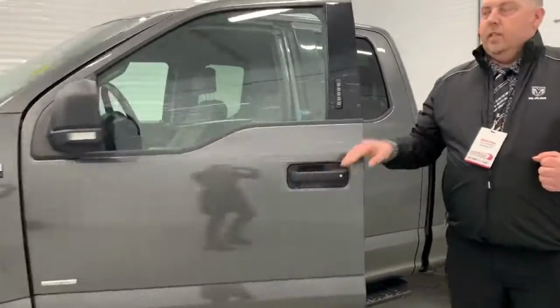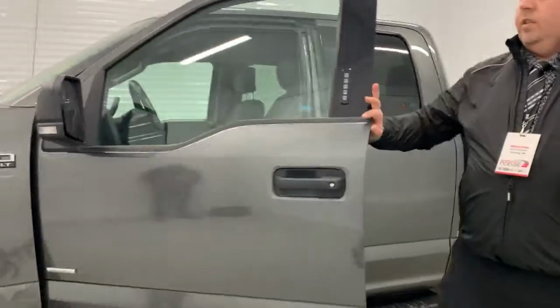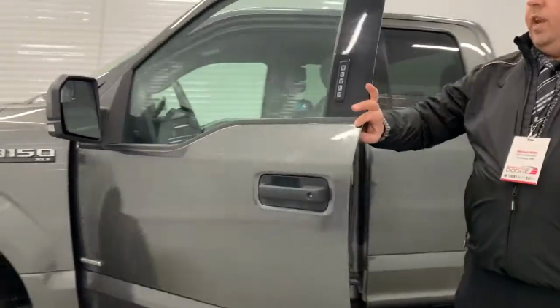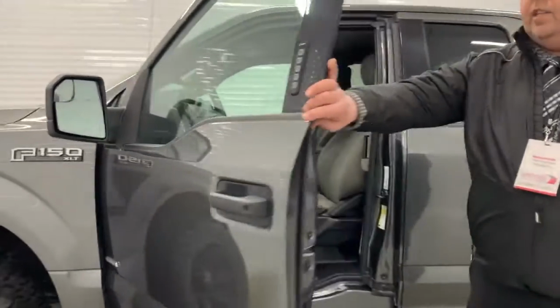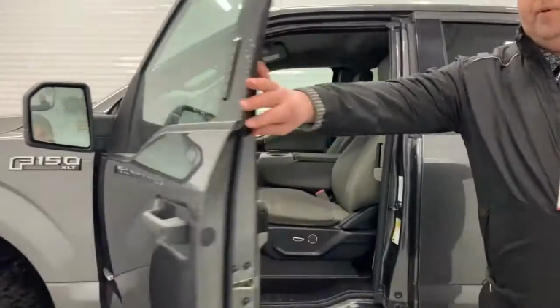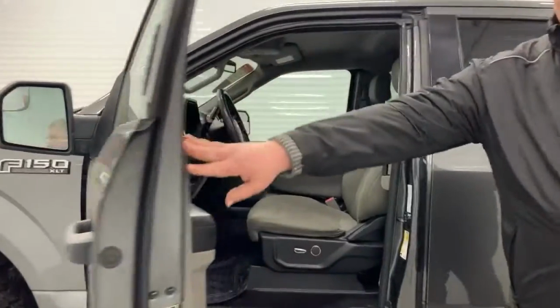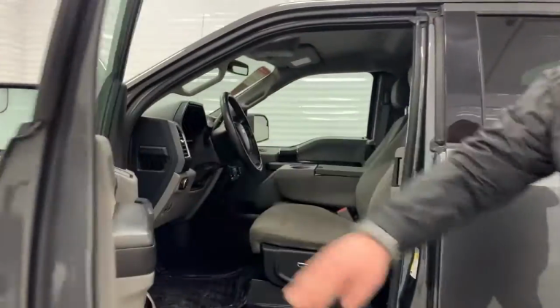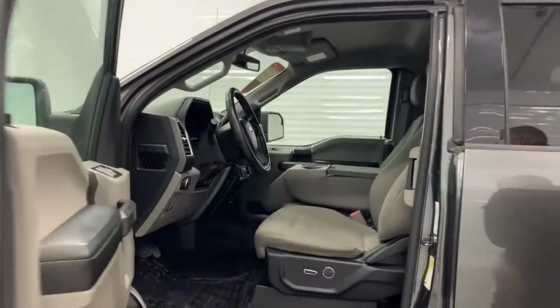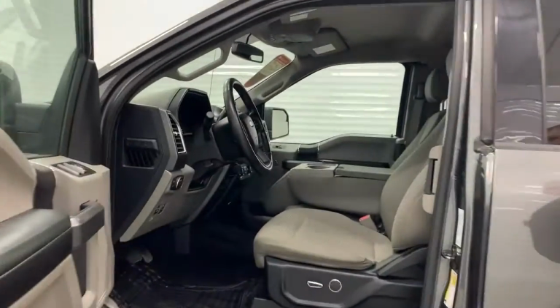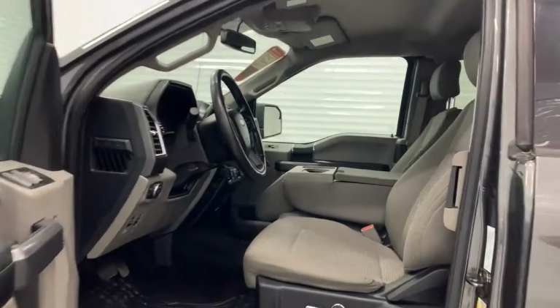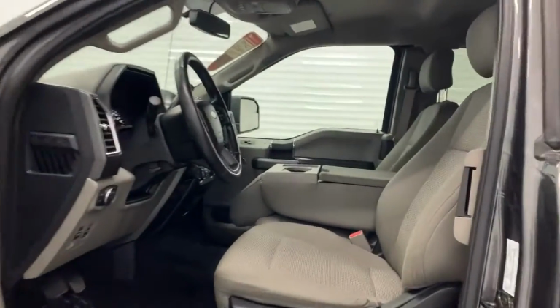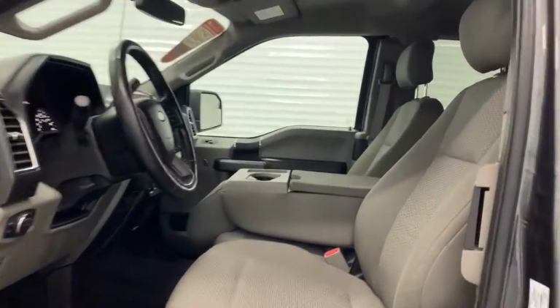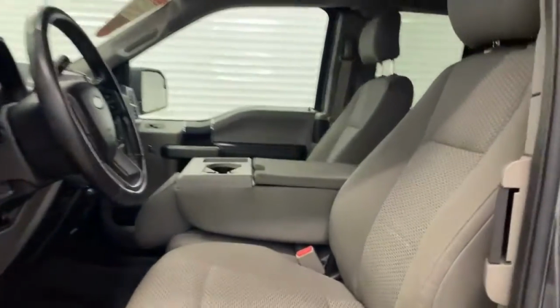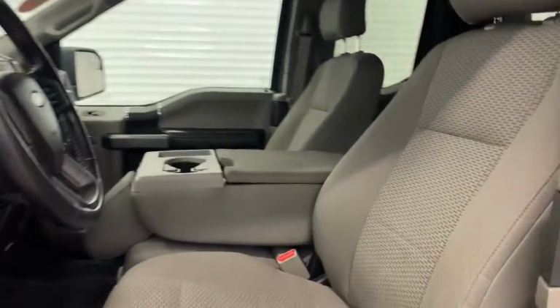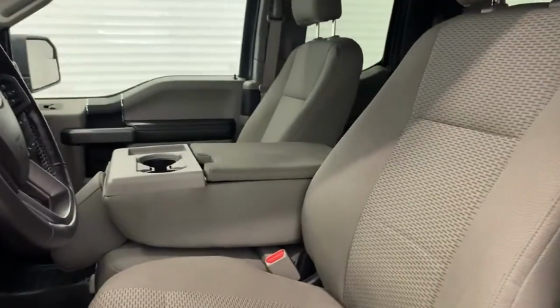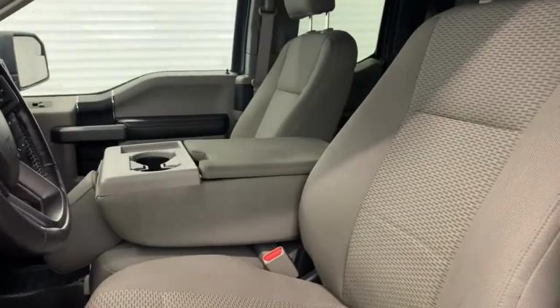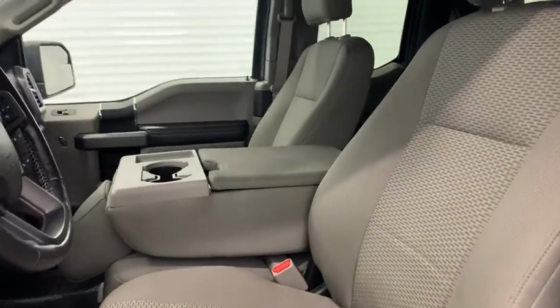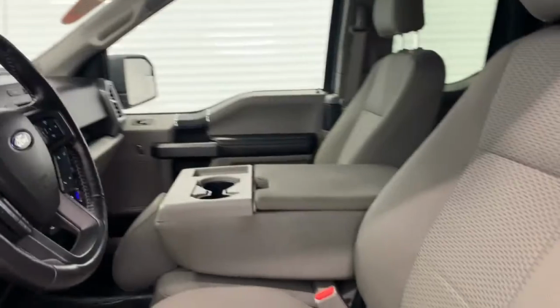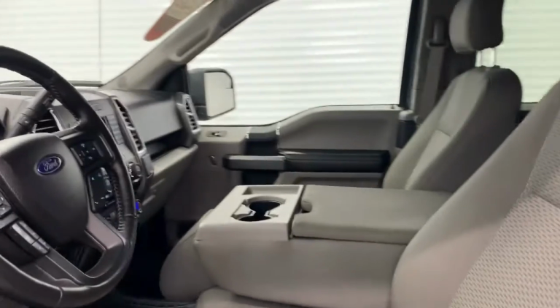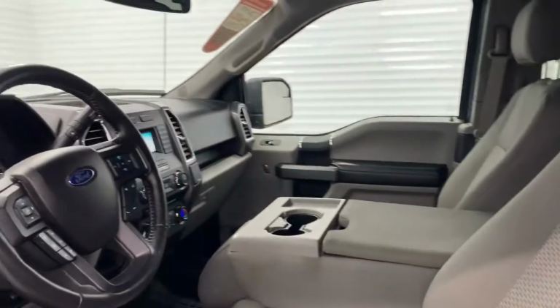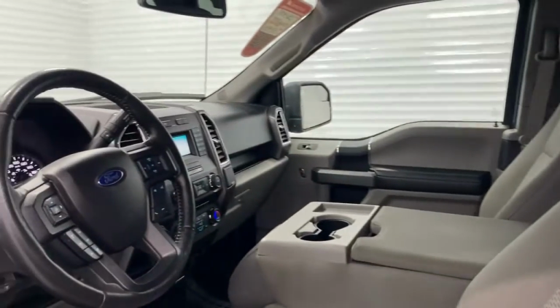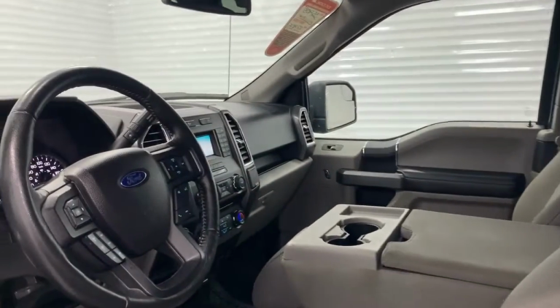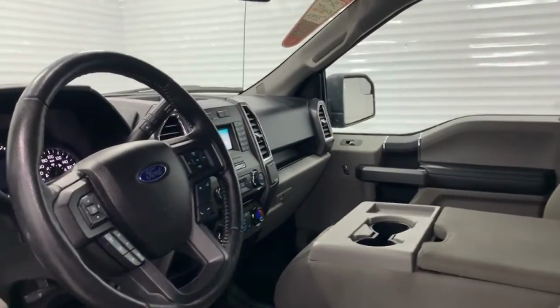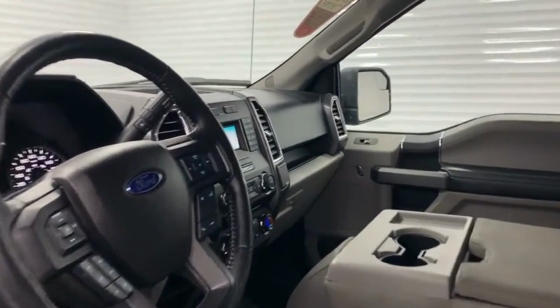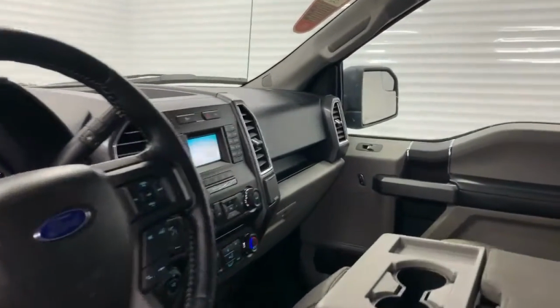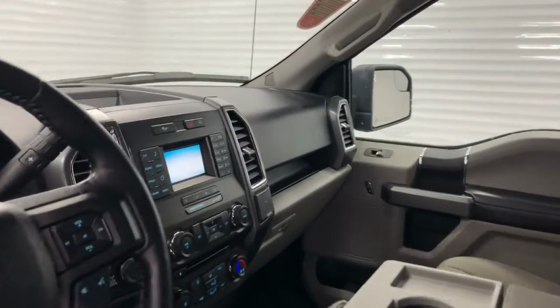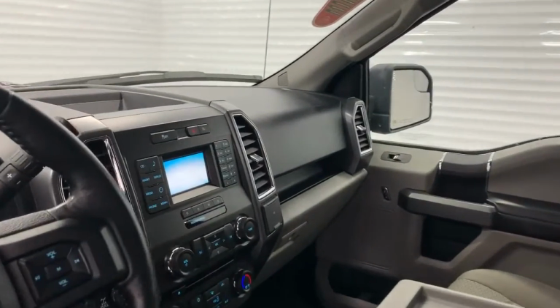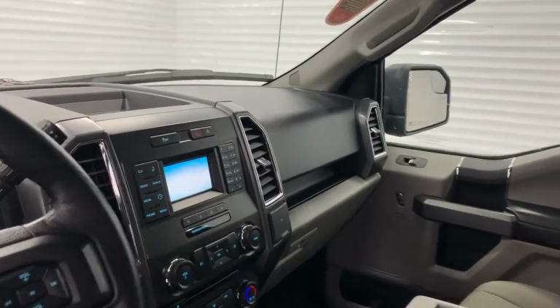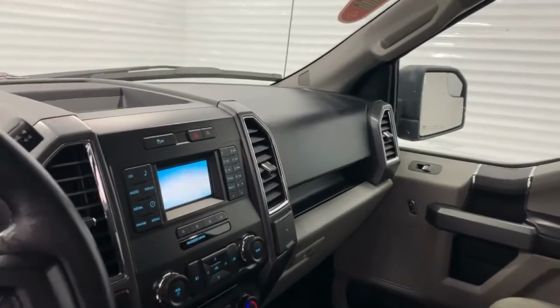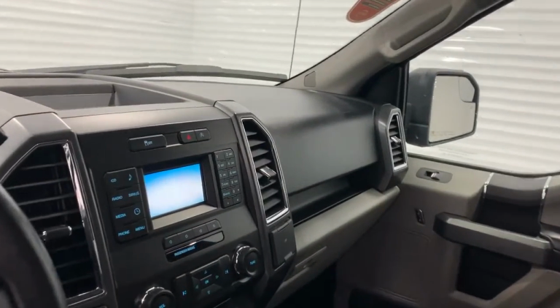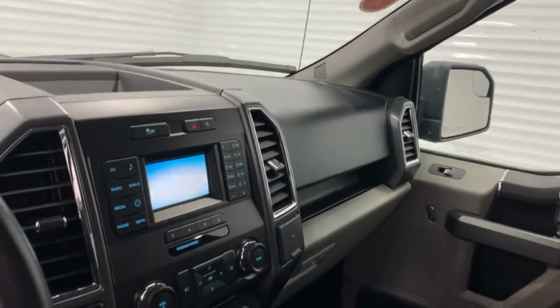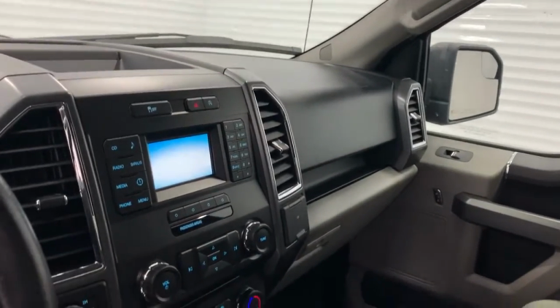This has a 2.7 liter EcoBoost engine, just over 72,000 kilometers on the clock, with a 4.2 inch touchscreen with Bluetooth and backup camera.